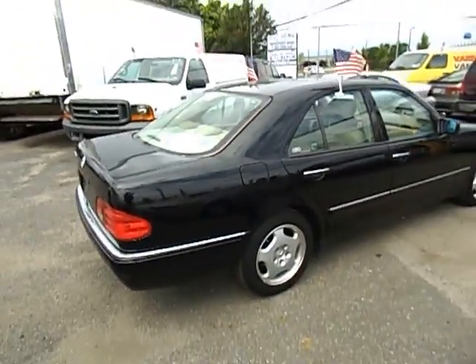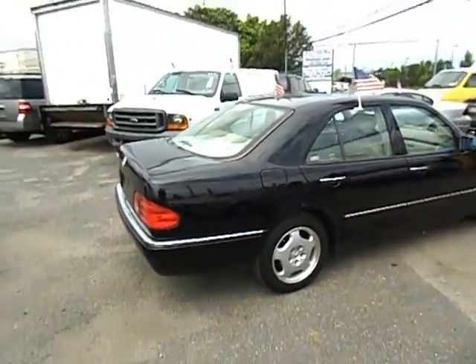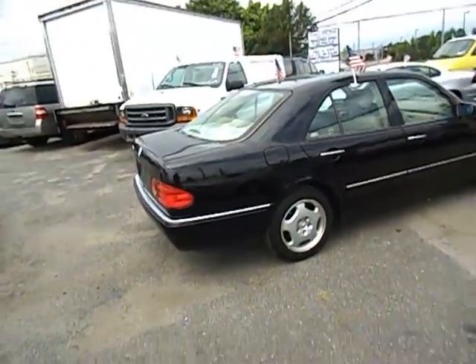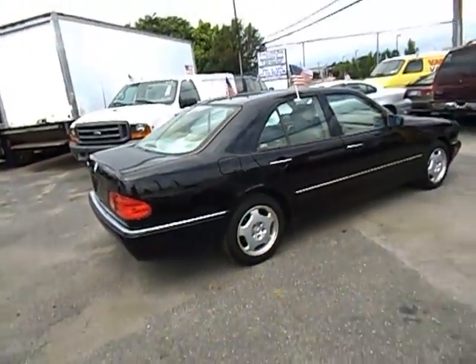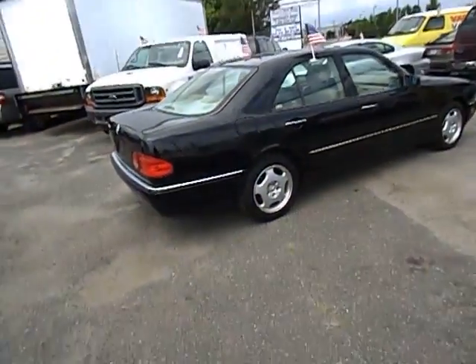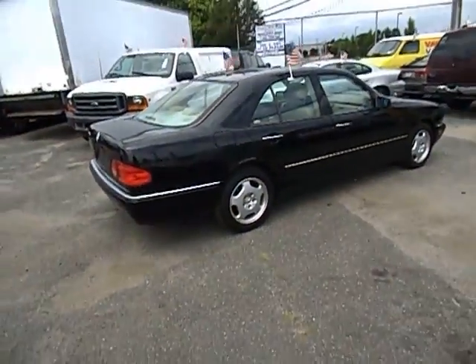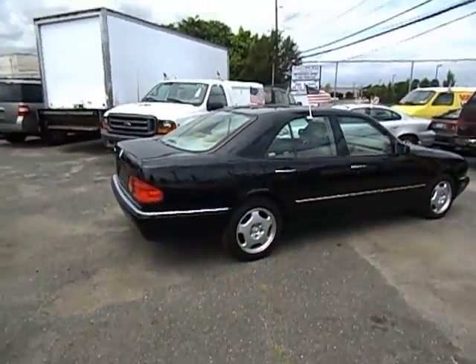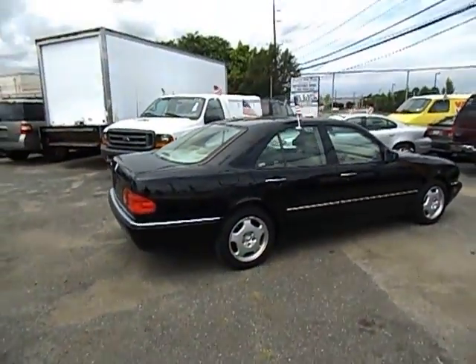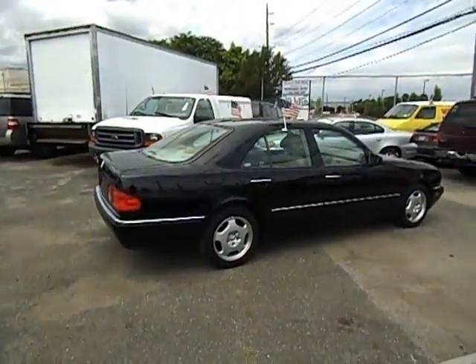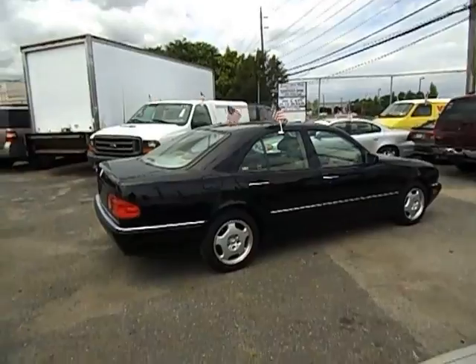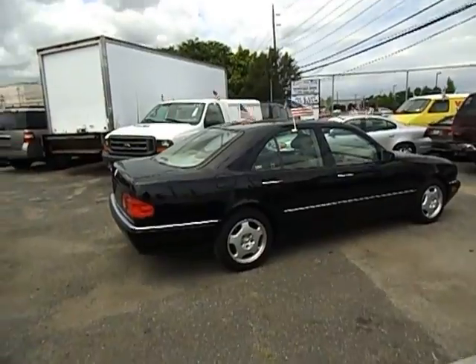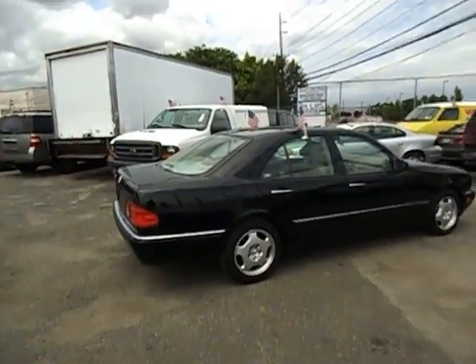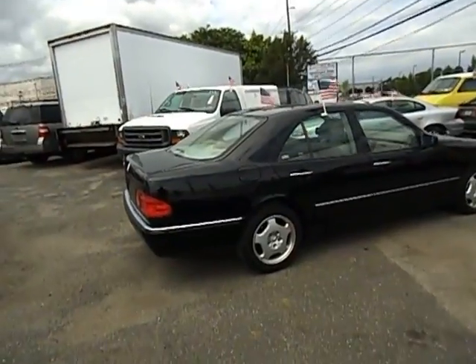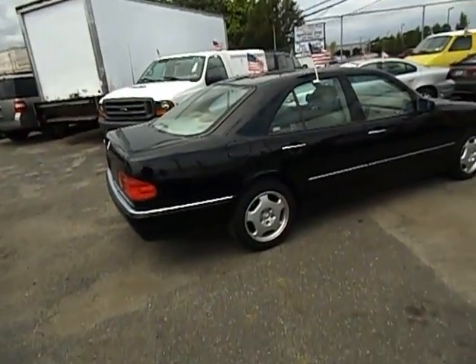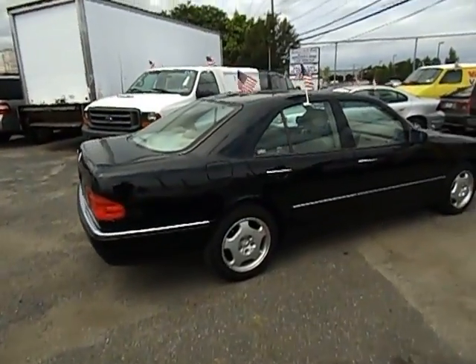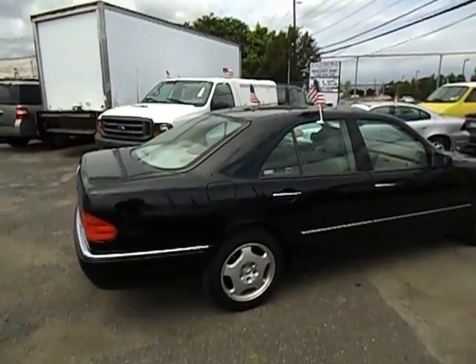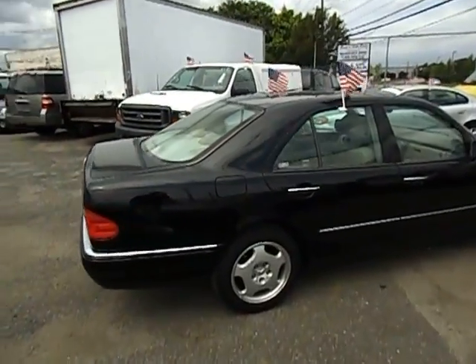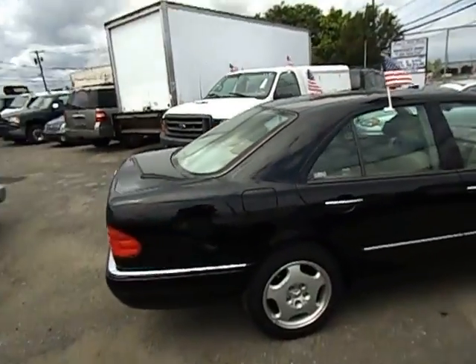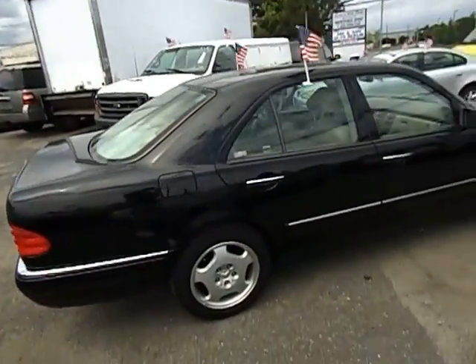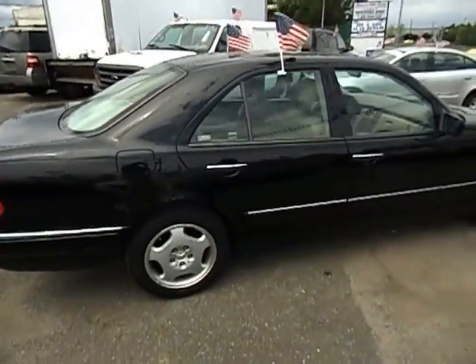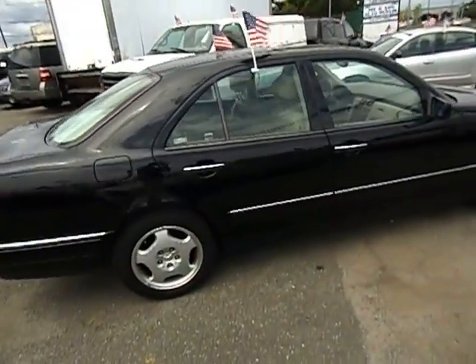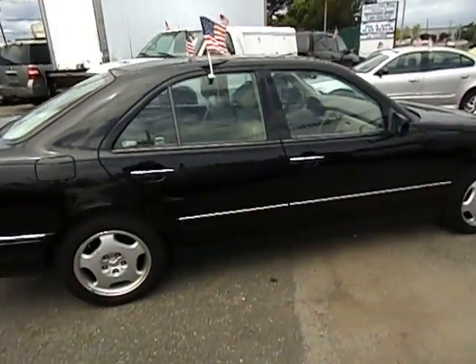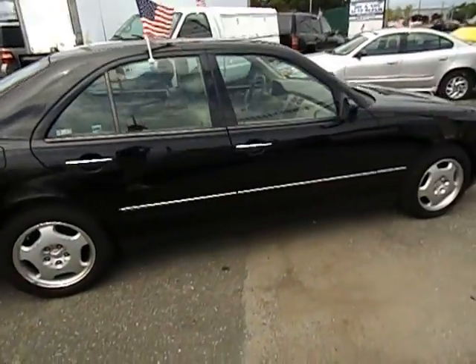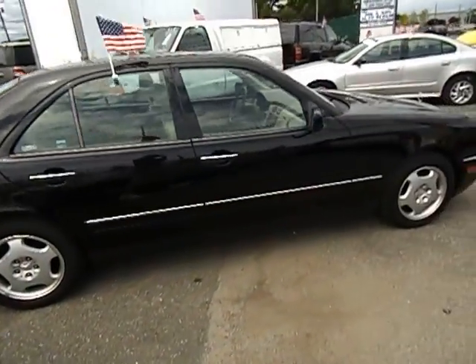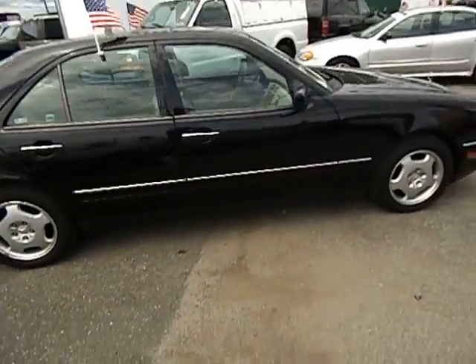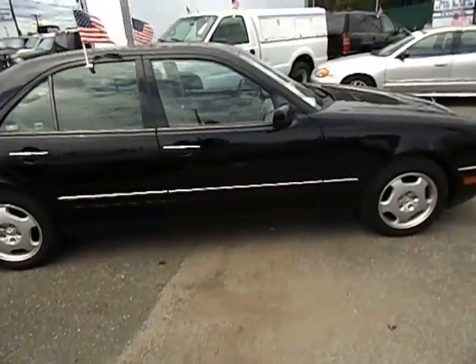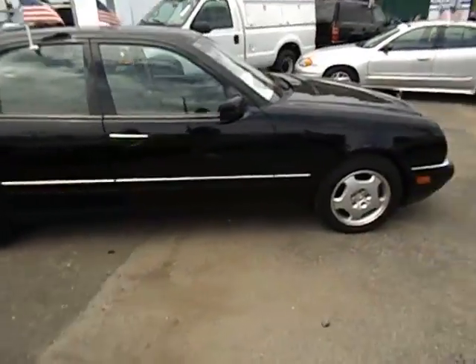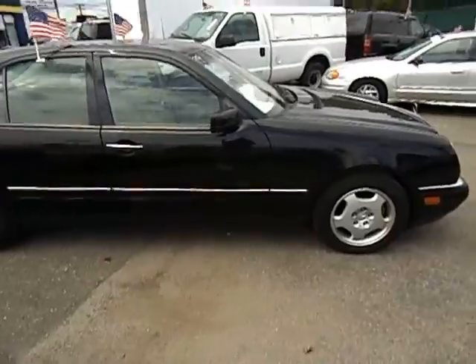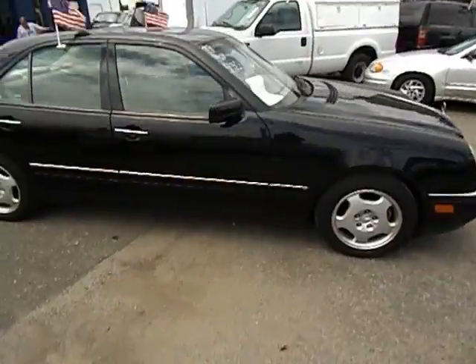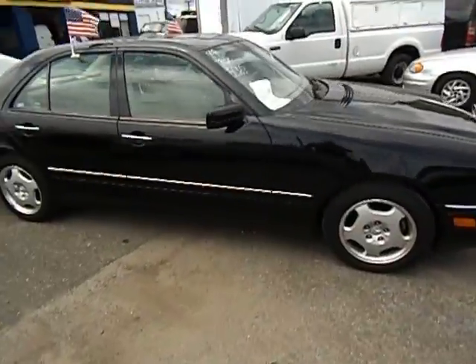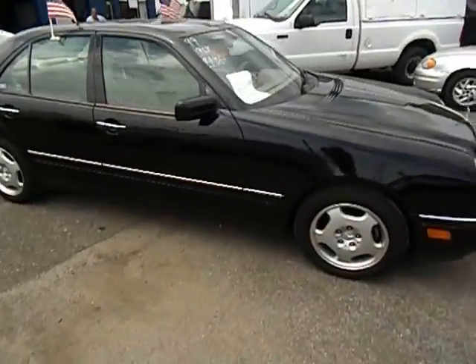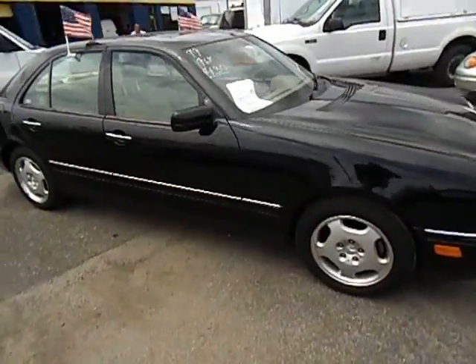Give us a call. Best way: 516-755-CARS. That's 516-755-2277.